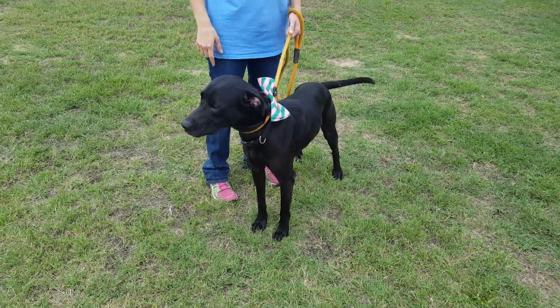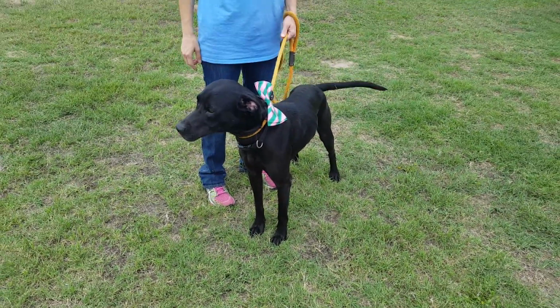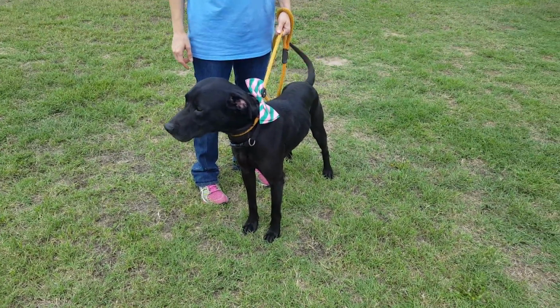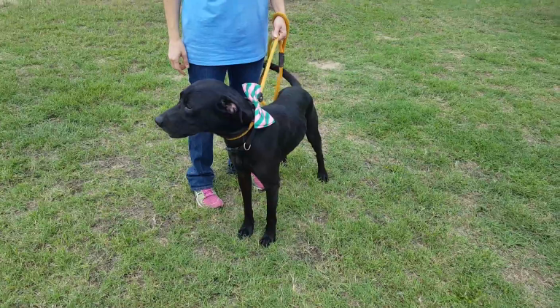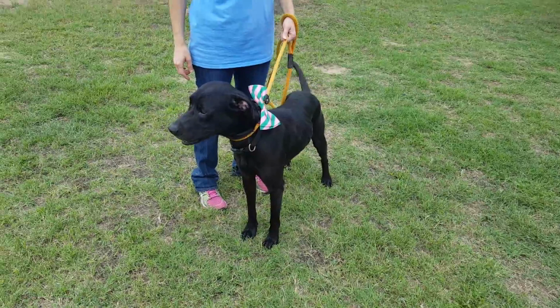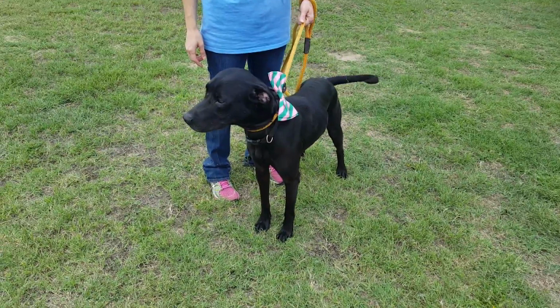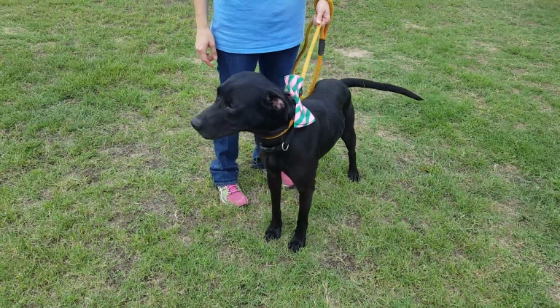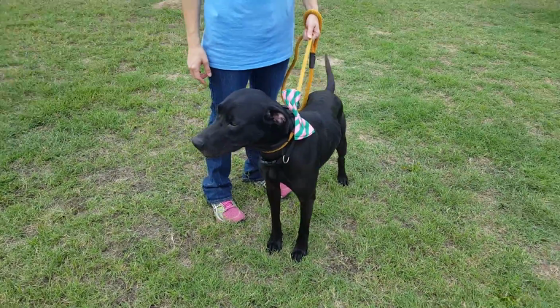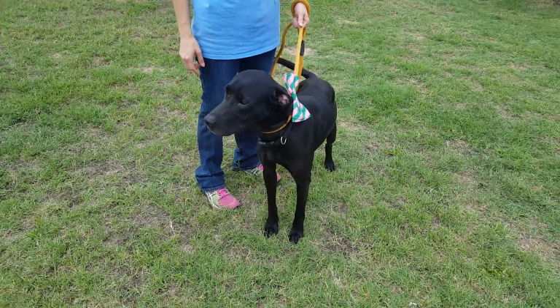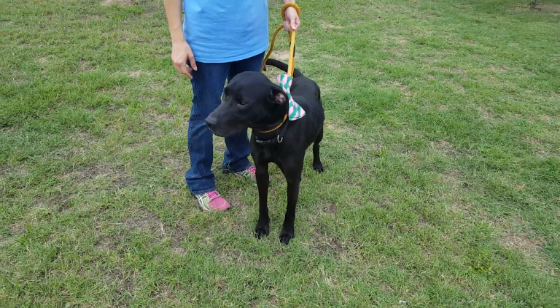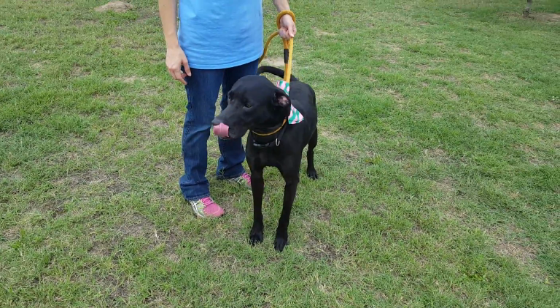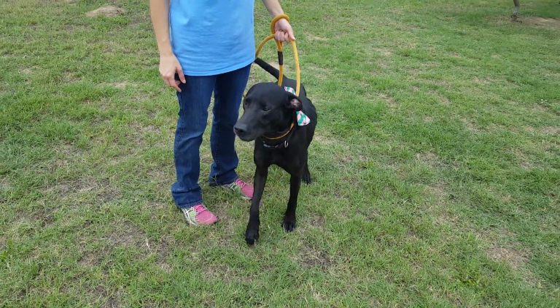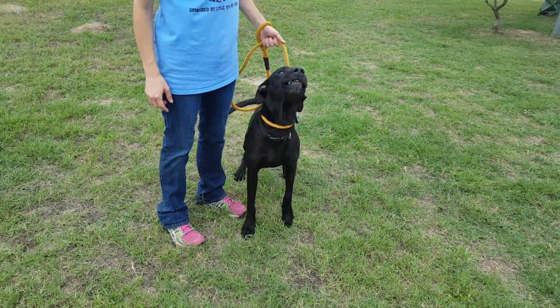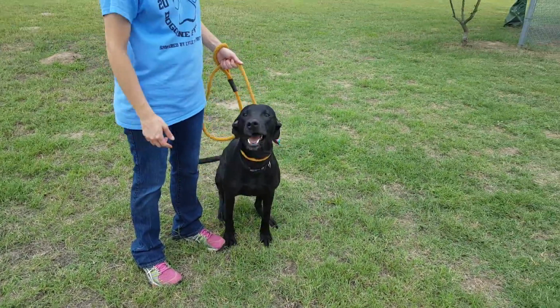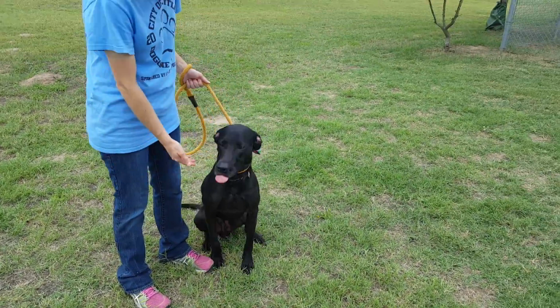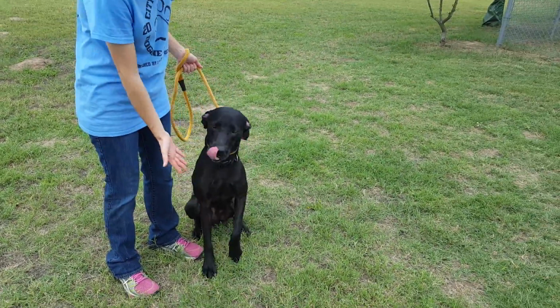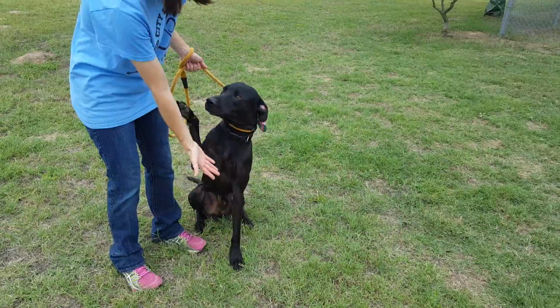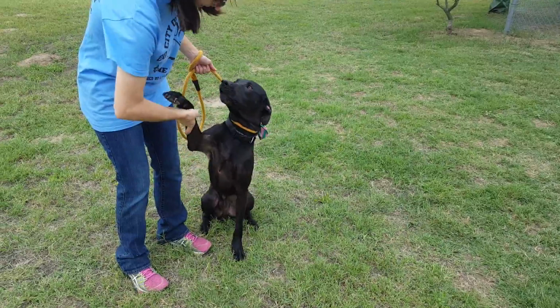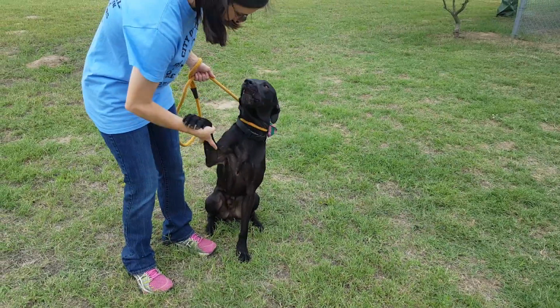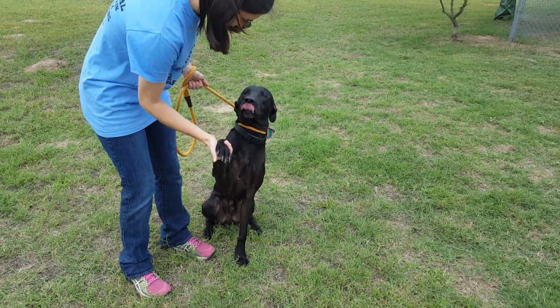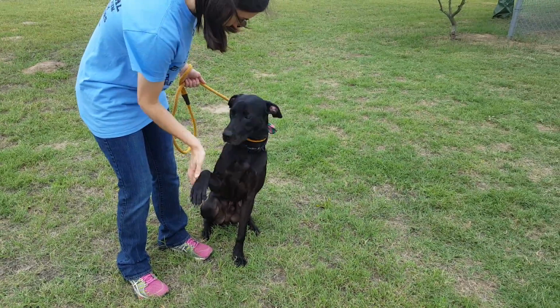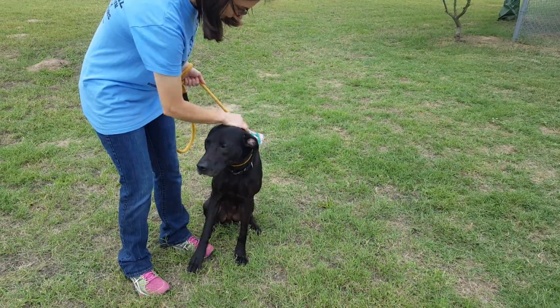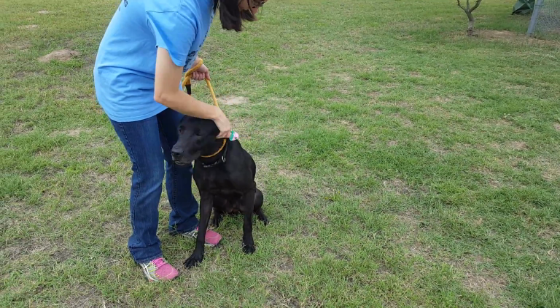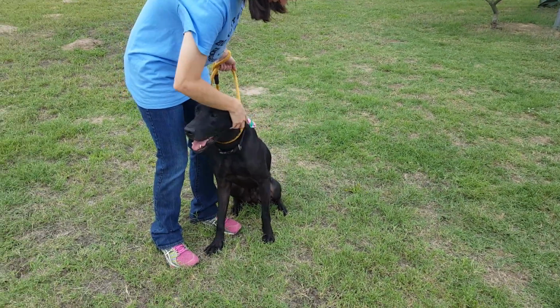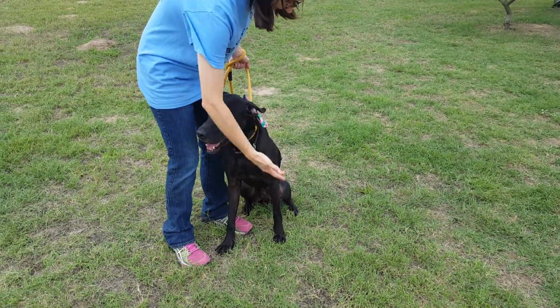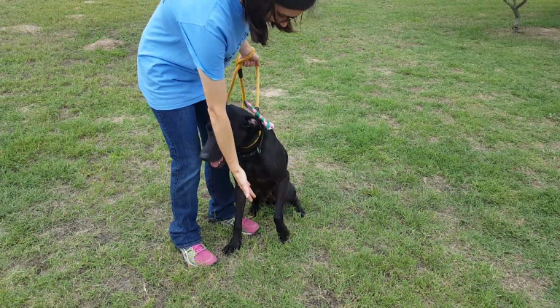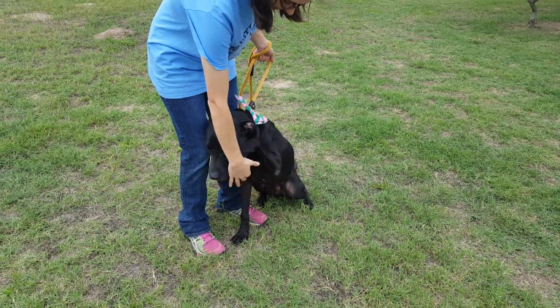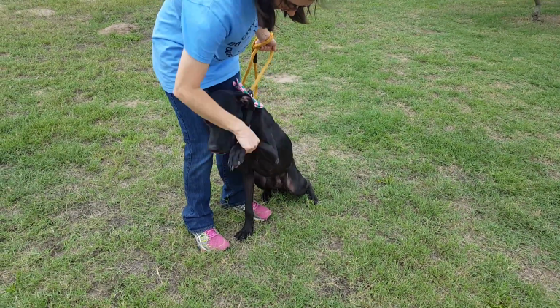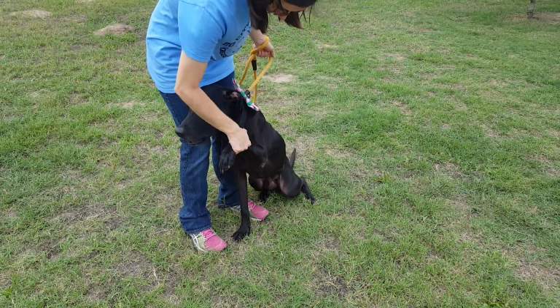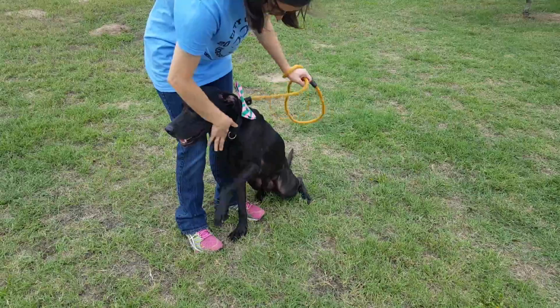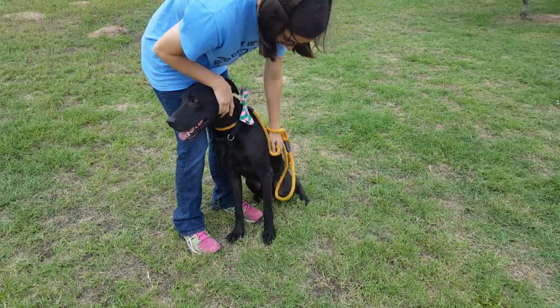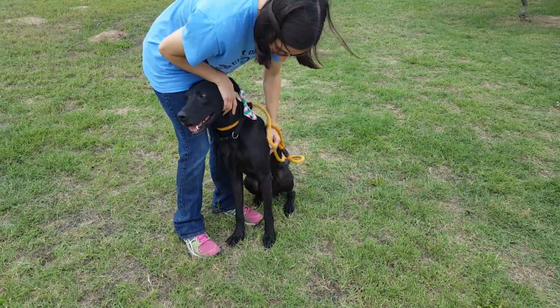He's a wonderful dog, and he's here in Lytle, Texas, looking for his forever home on the east or the west coast. He knows Shake-A-Paw. If you'd like to adopt him, contact me for an application. This is Lytle Boy Manny.